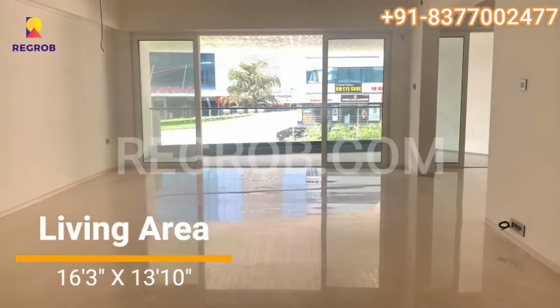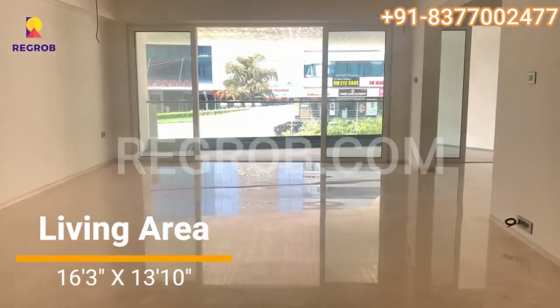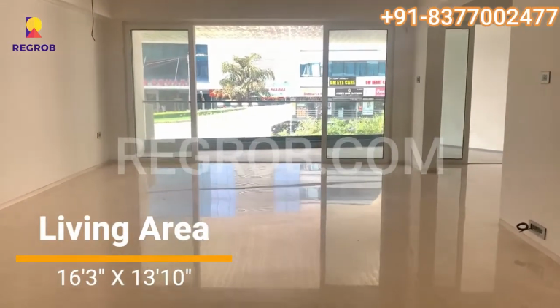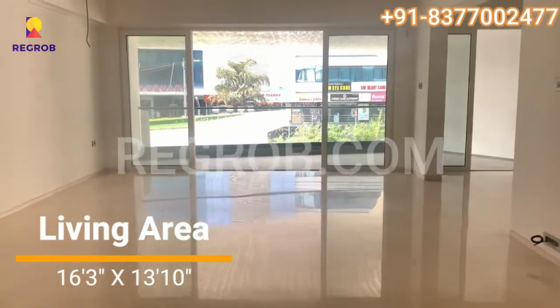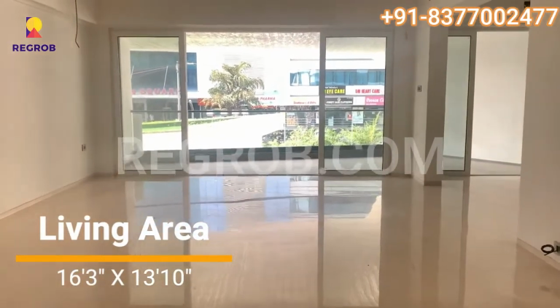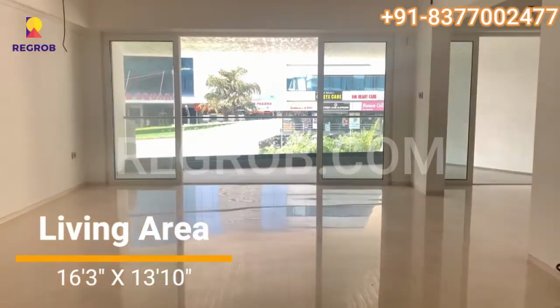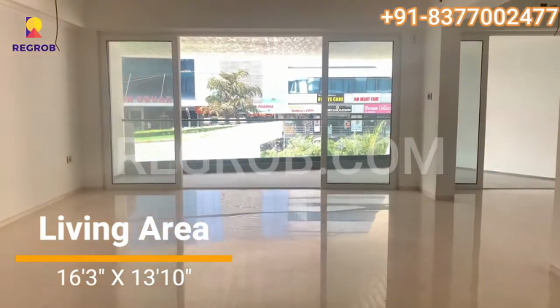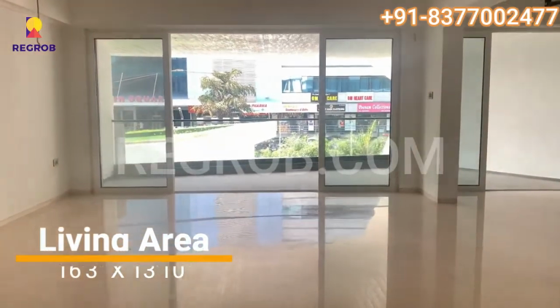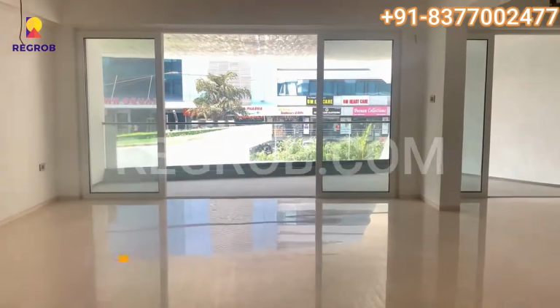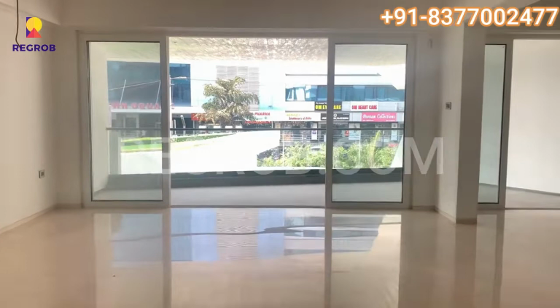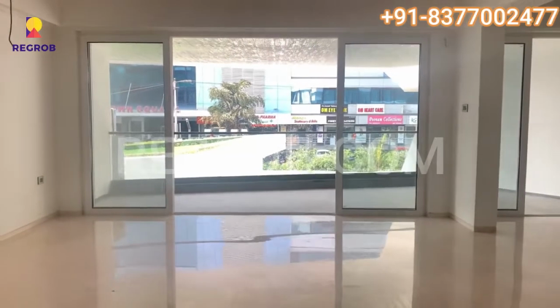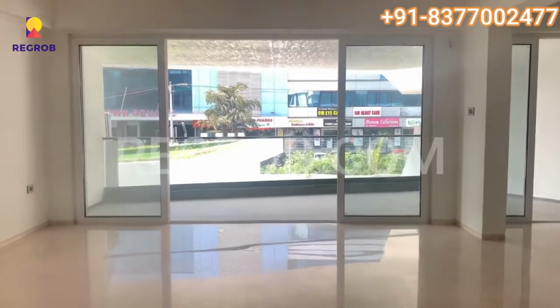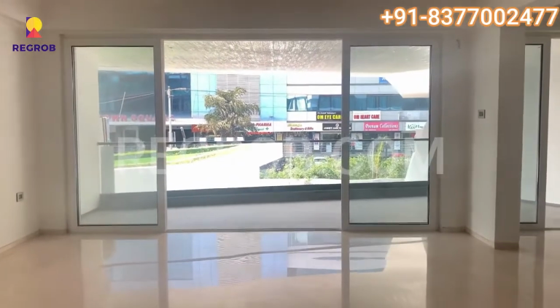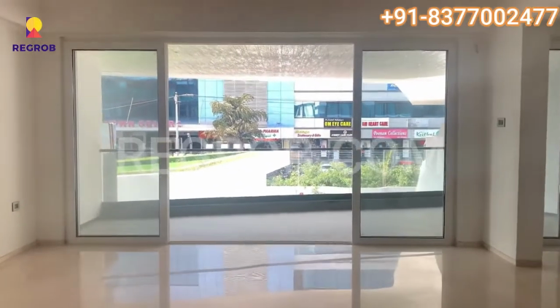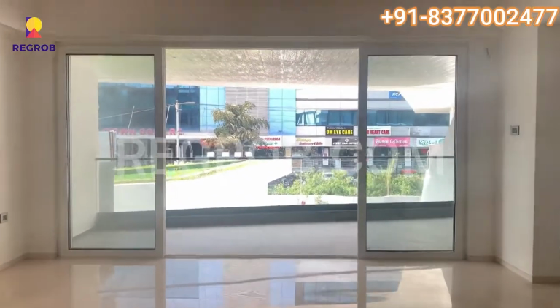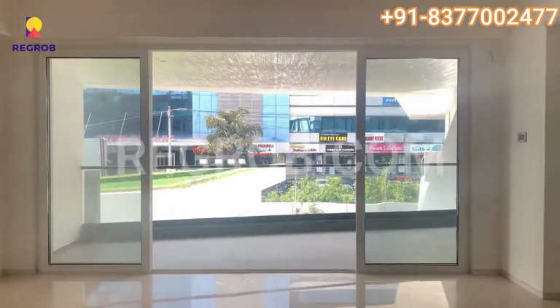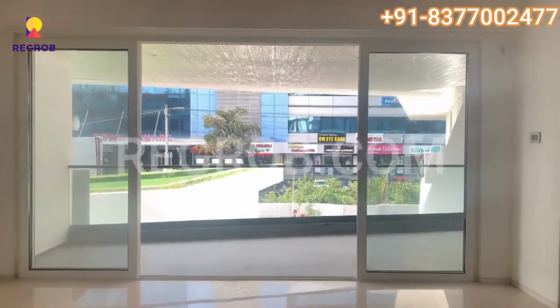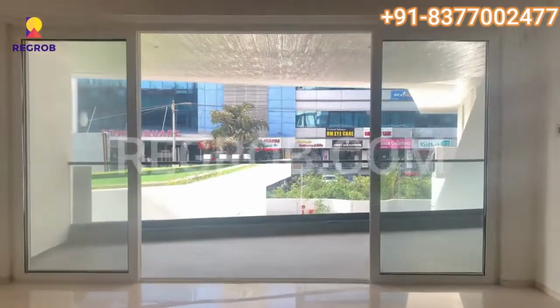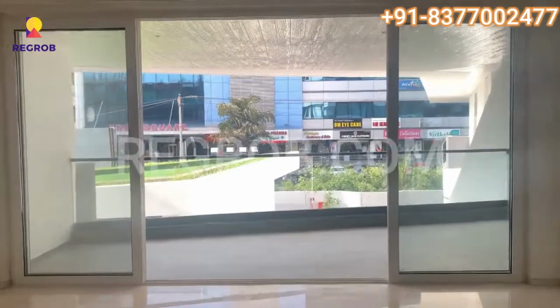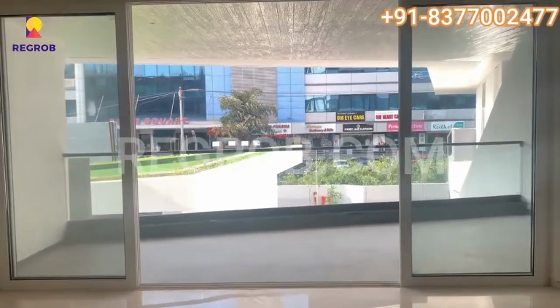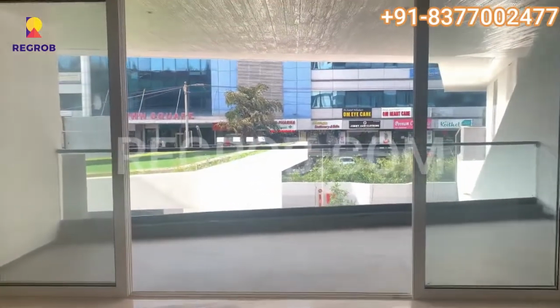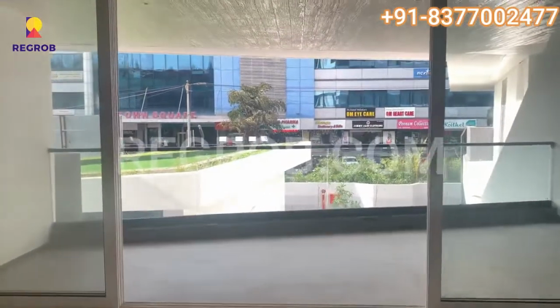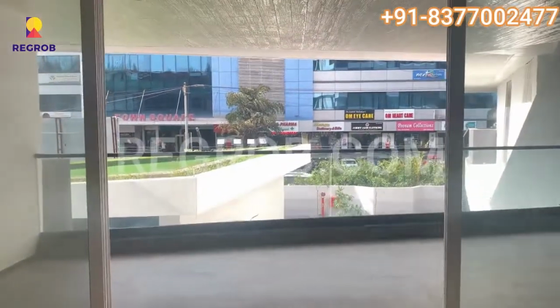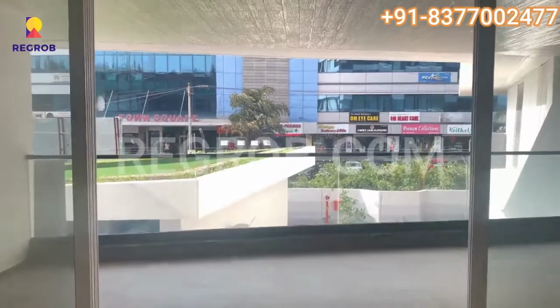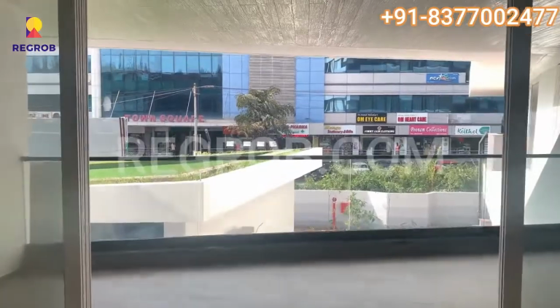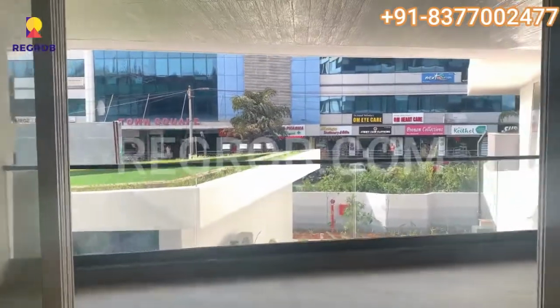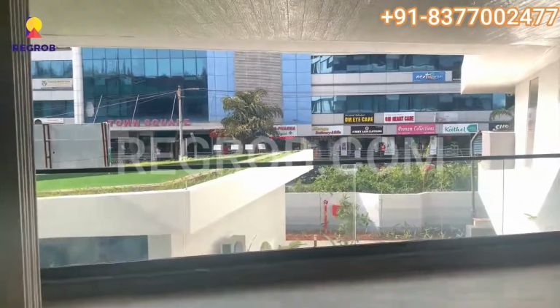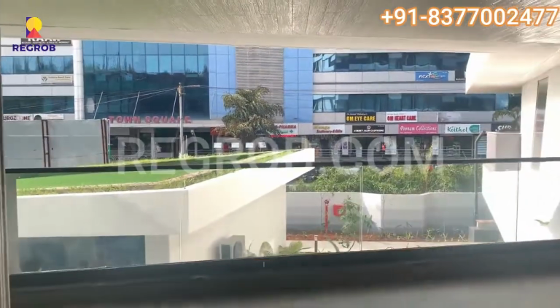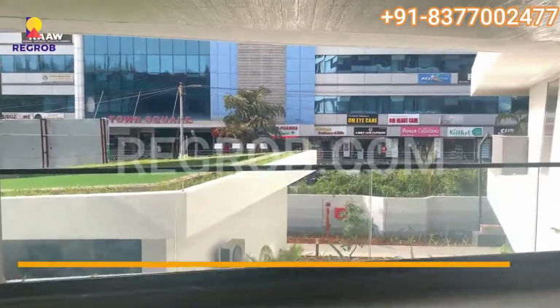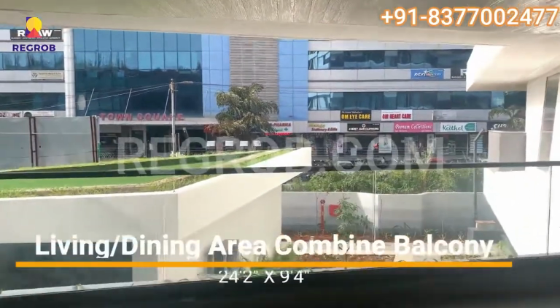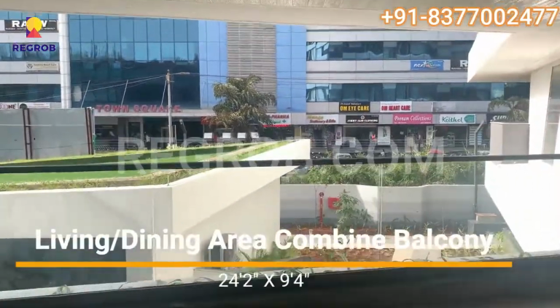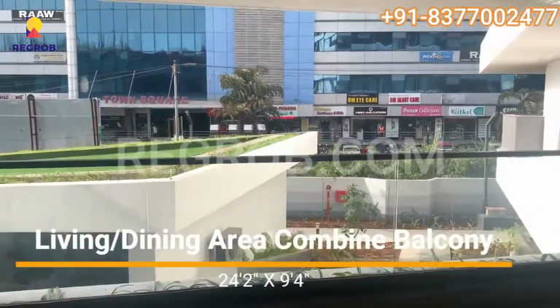This is the living area. The living area comes attached with a balcony. As you can see, the hall and balcony are both very spacious.